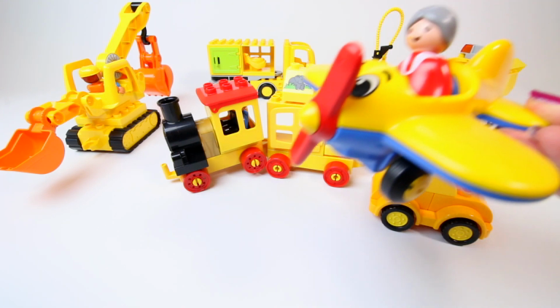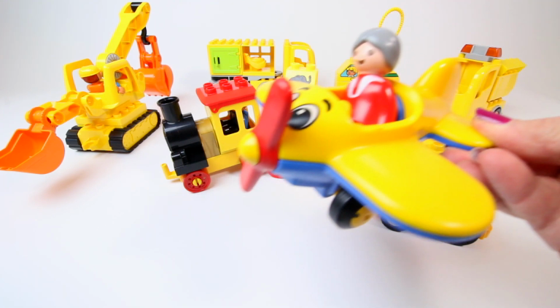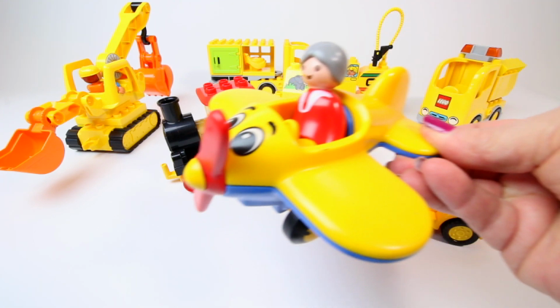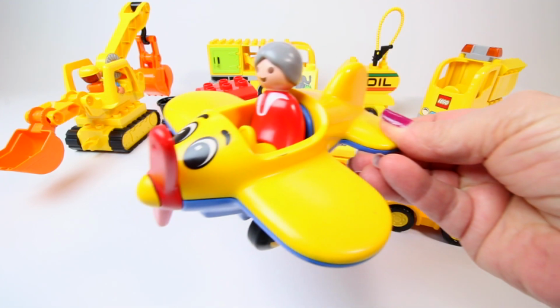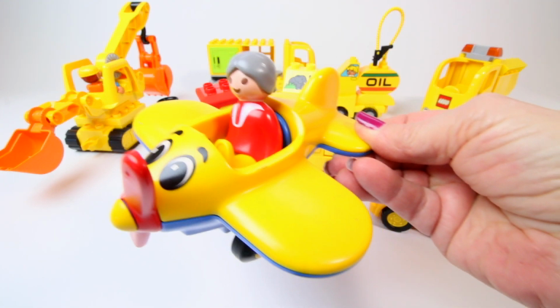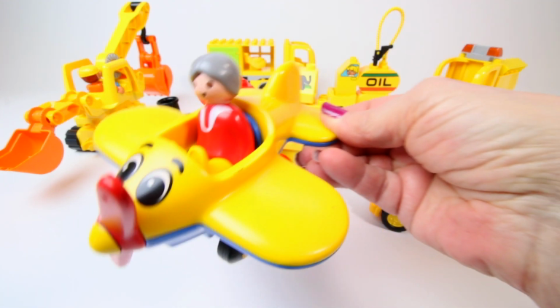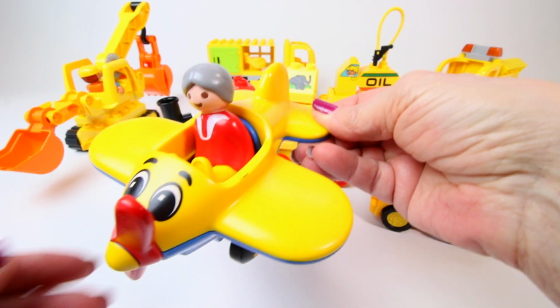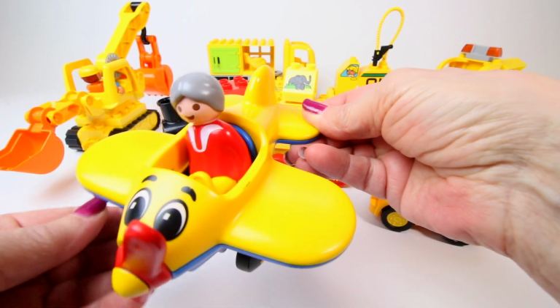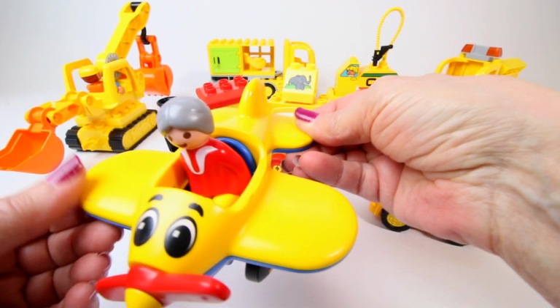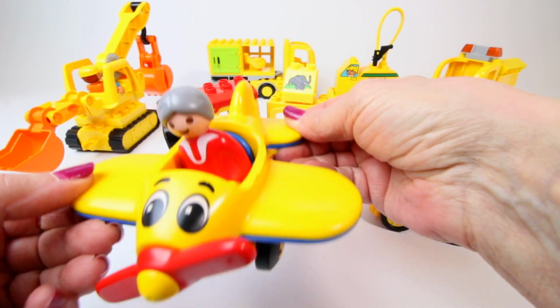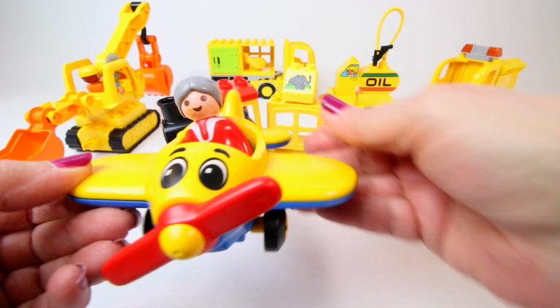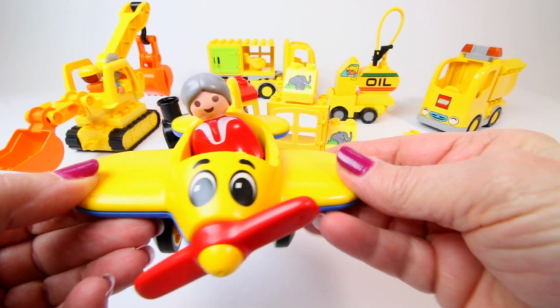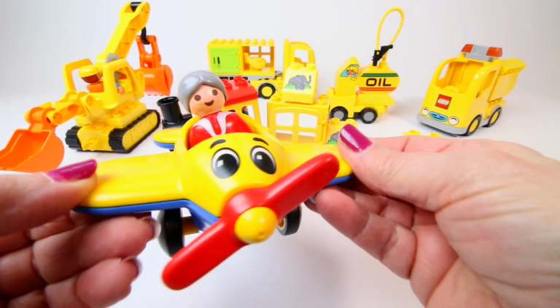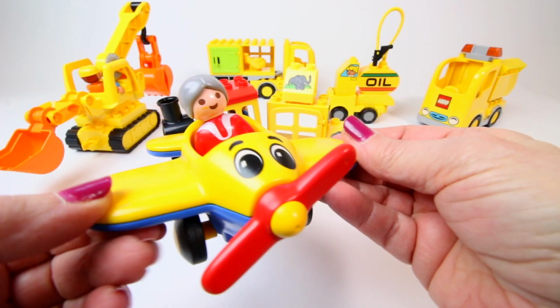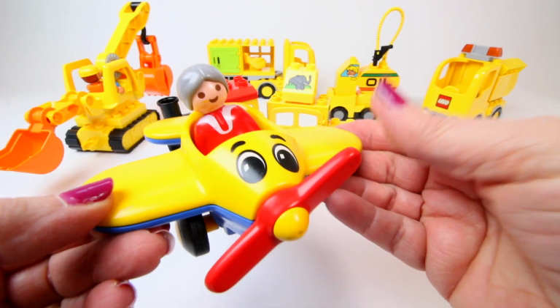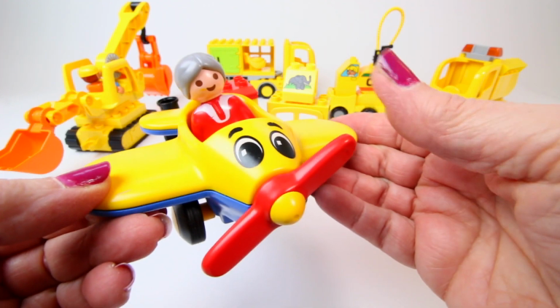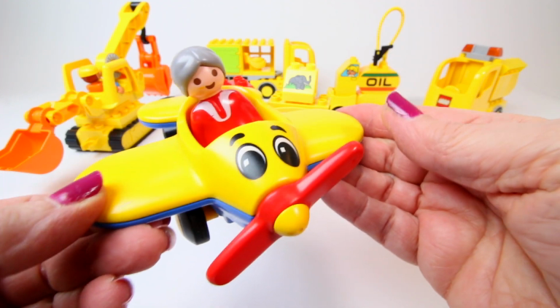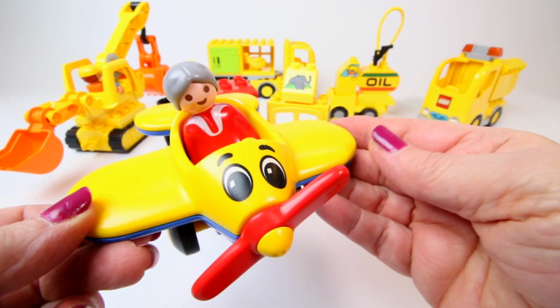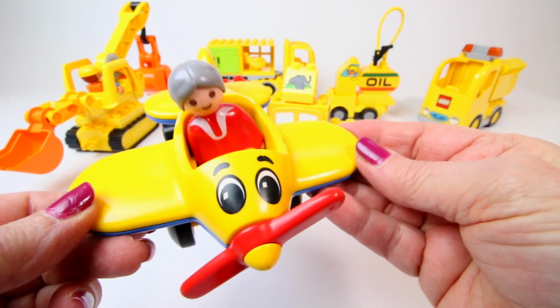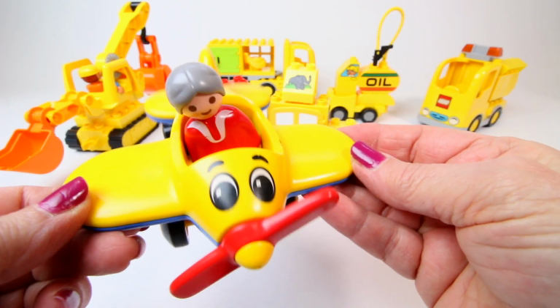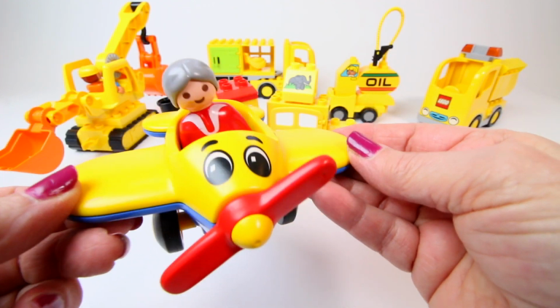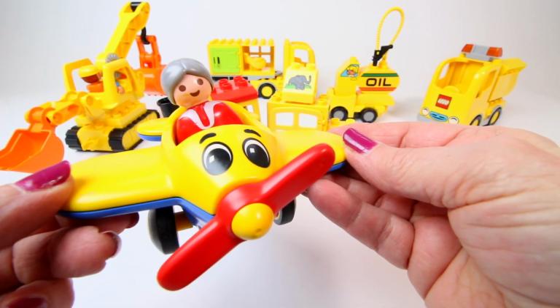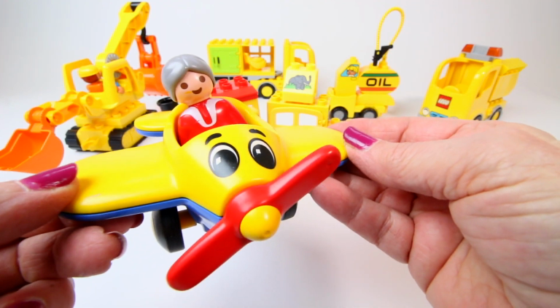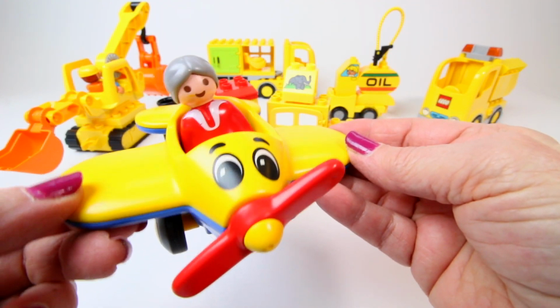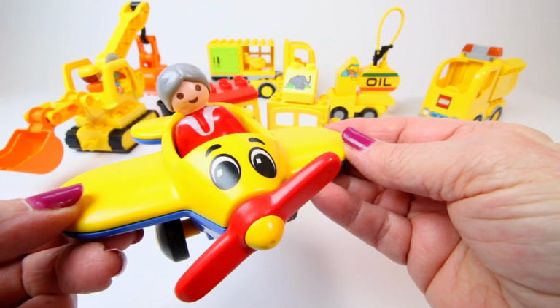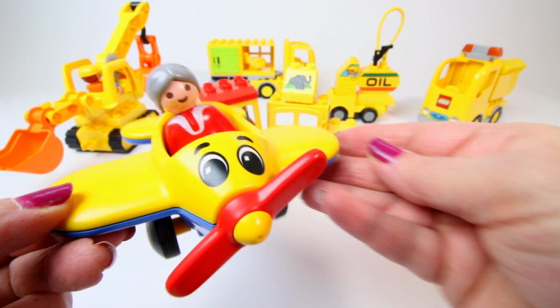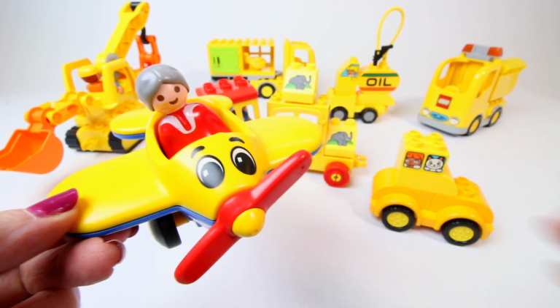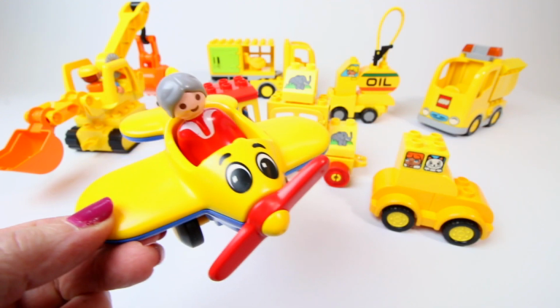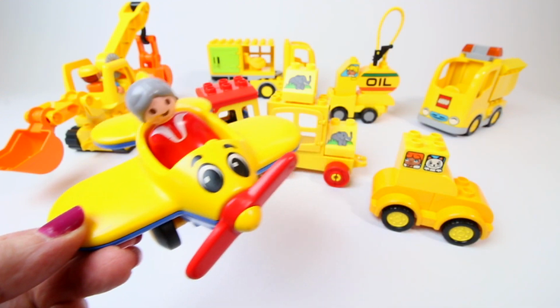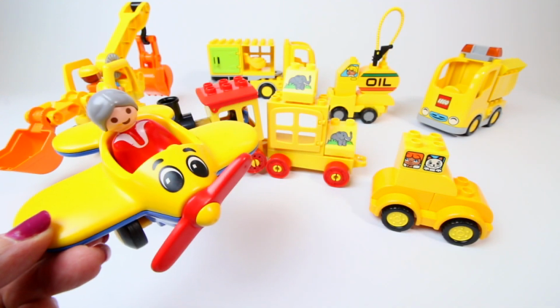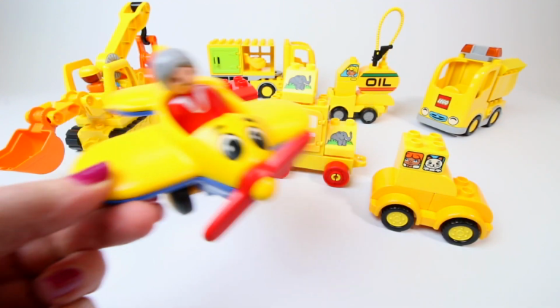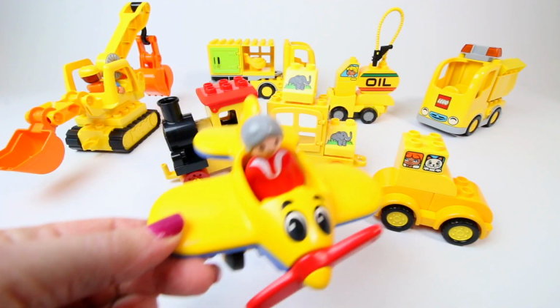And this is Grammy Ramy zooming in to say — bye kids! Thanks for having fun with the color yellow today. See you next time. Zoom!